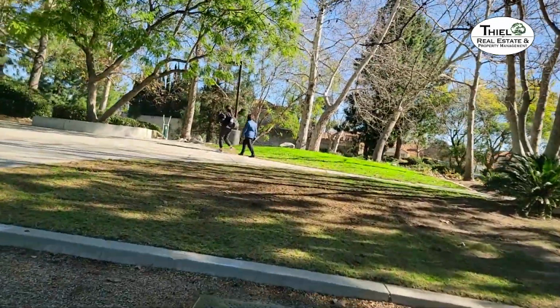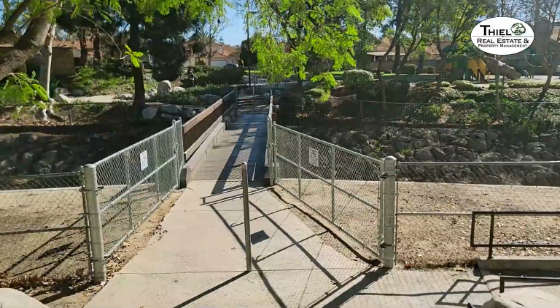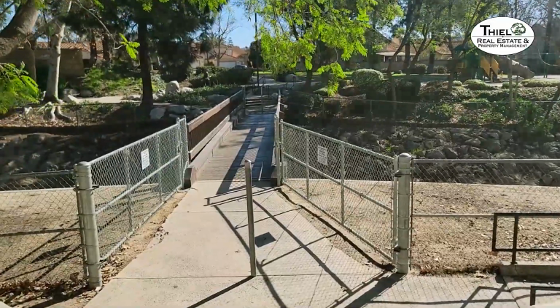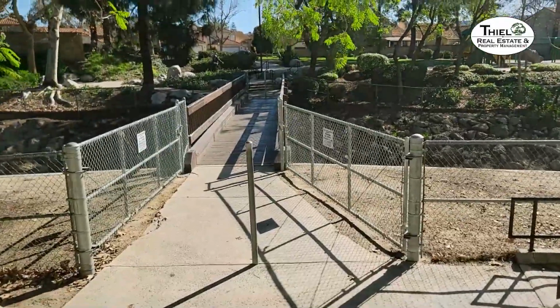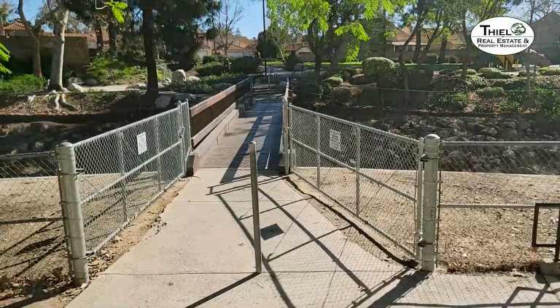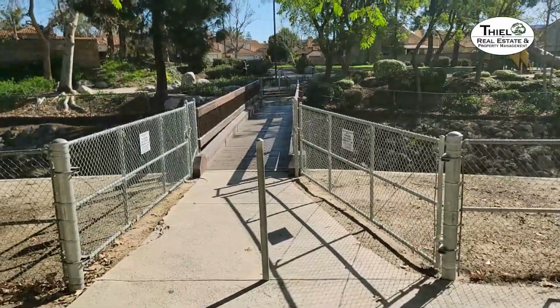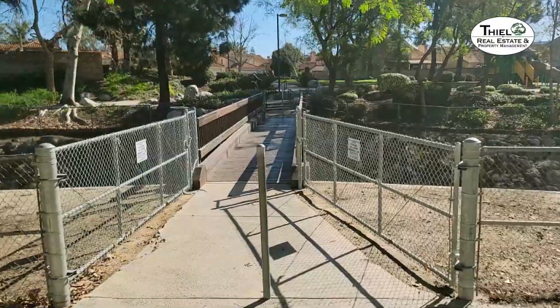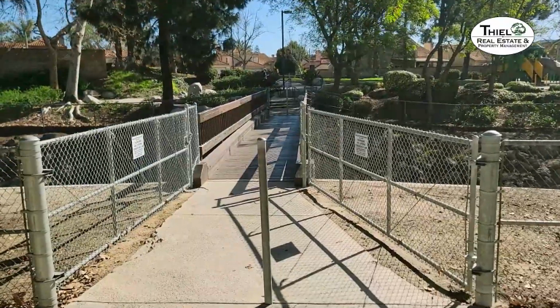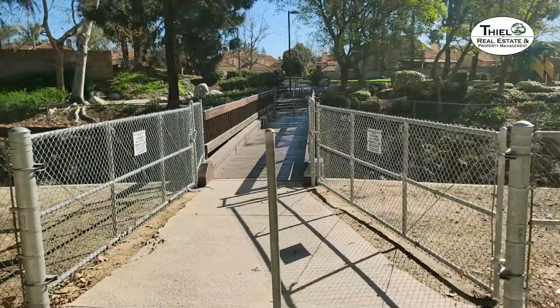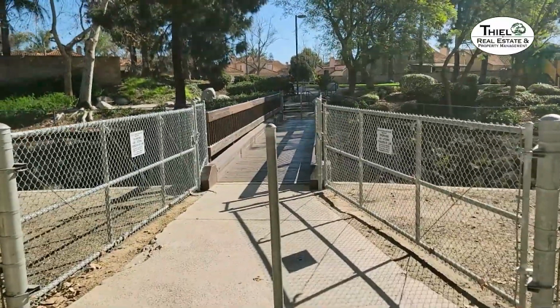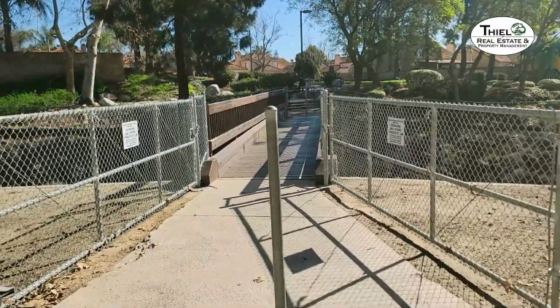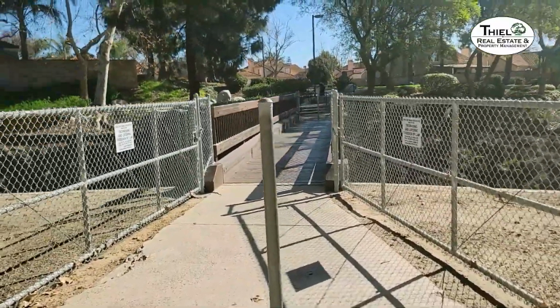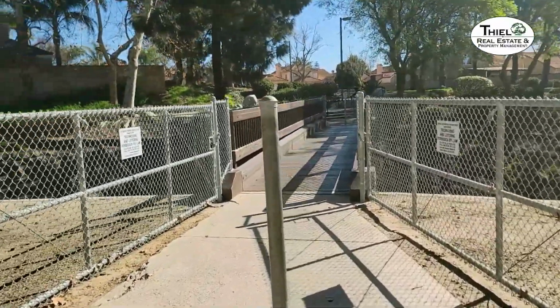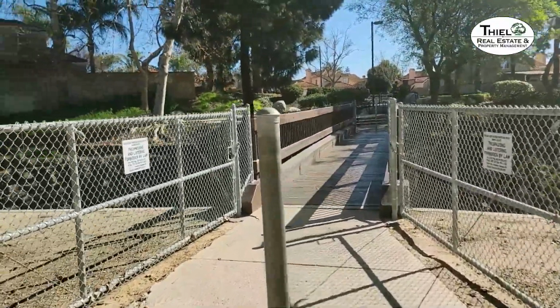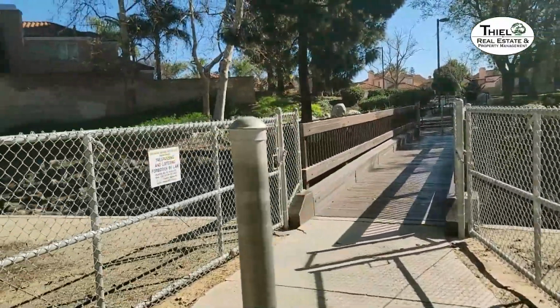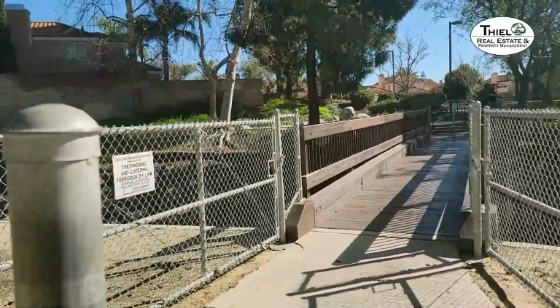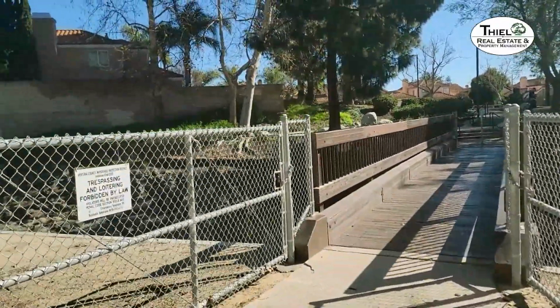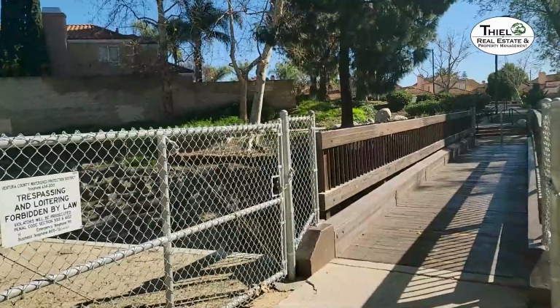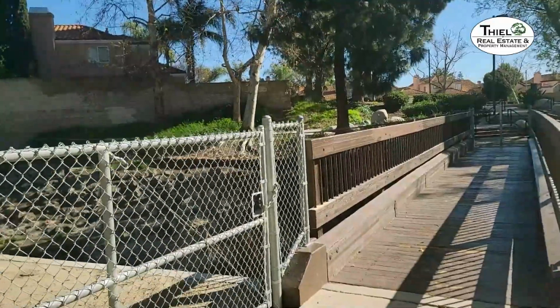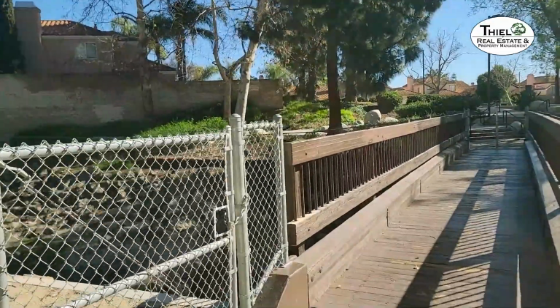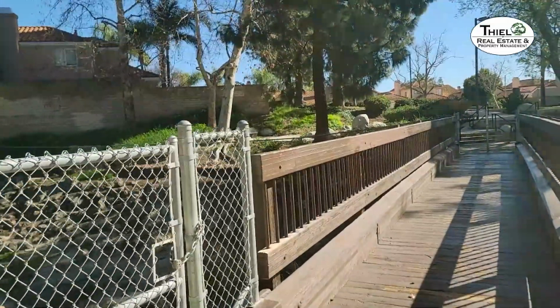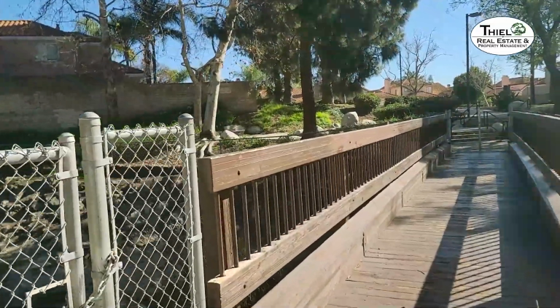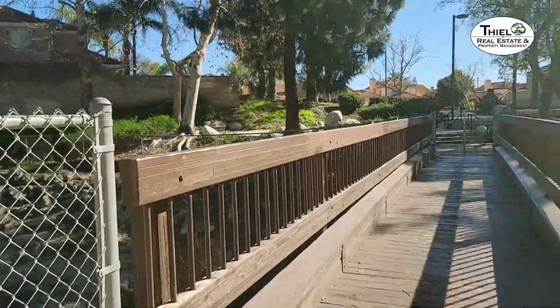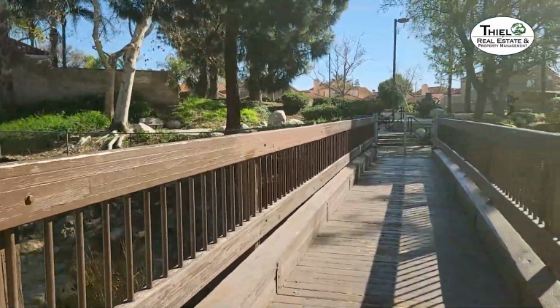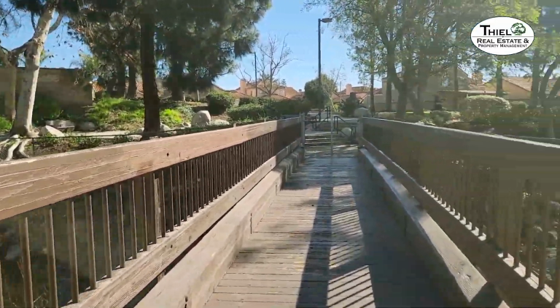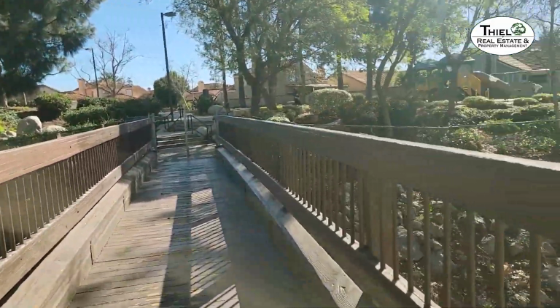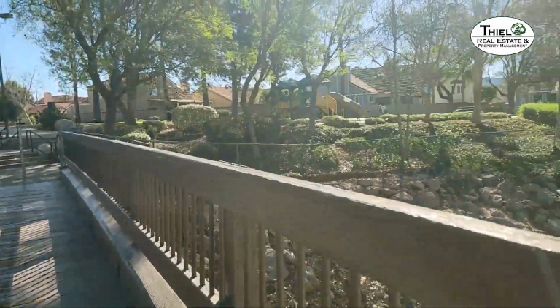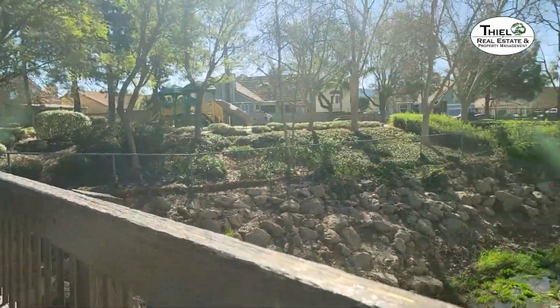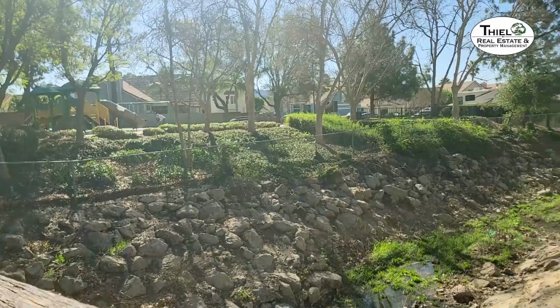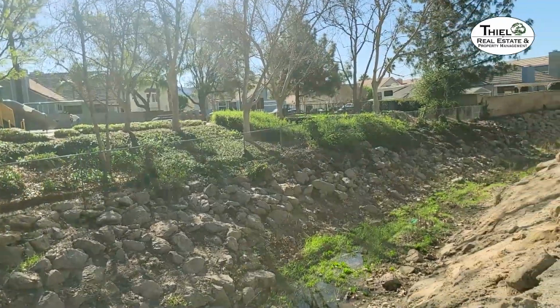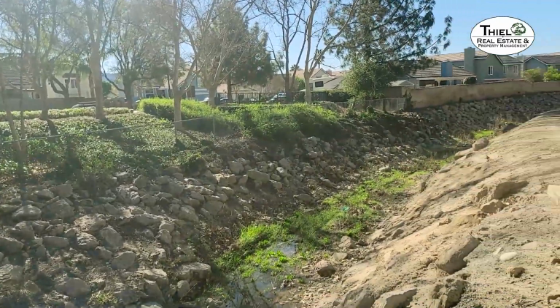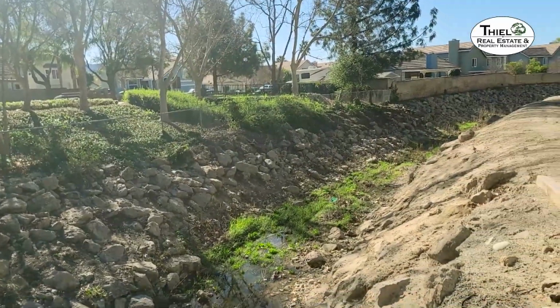There is a path that goes over the Arroyo that's here. This is a pretty long and extensive park, so there is a lot to do here. We're going to come up on the Arroyo, and when it rains, there's quite a bit of water here.